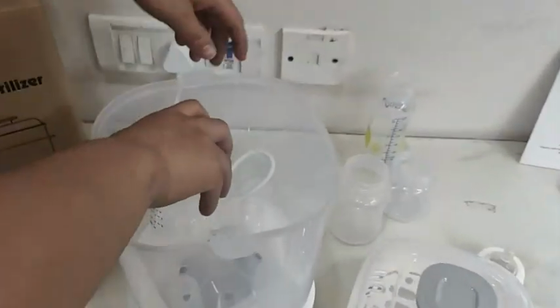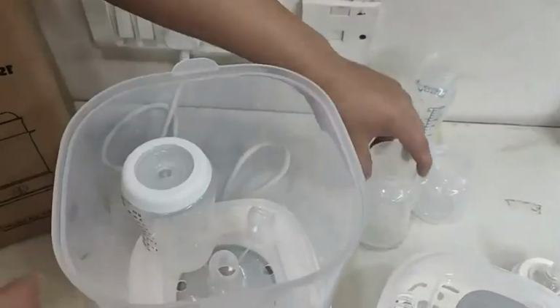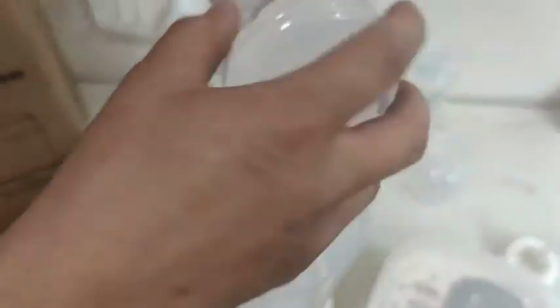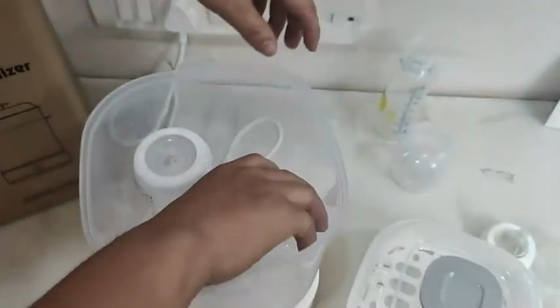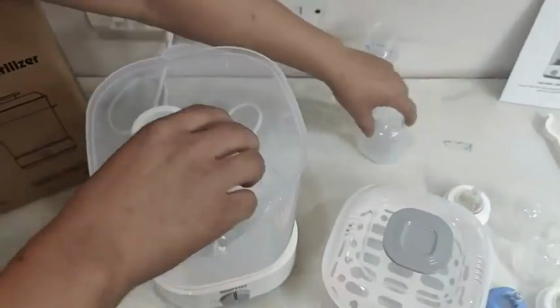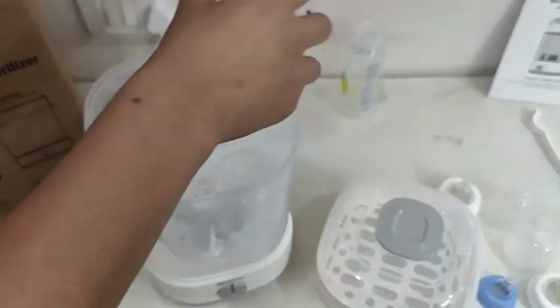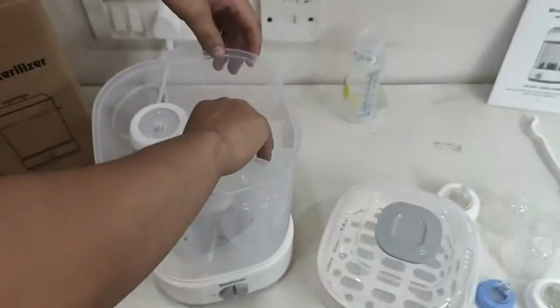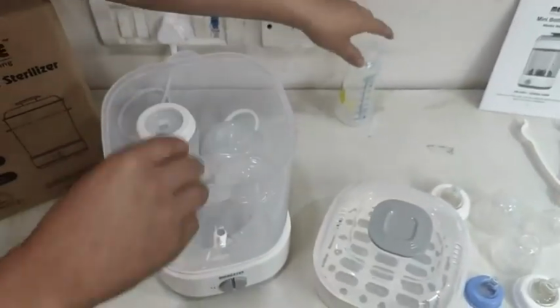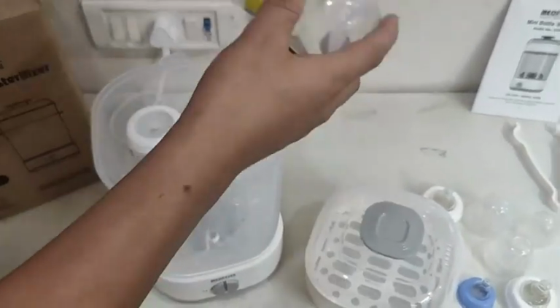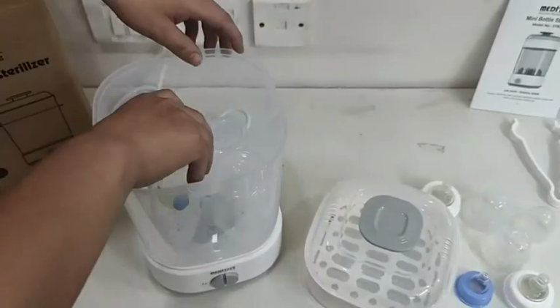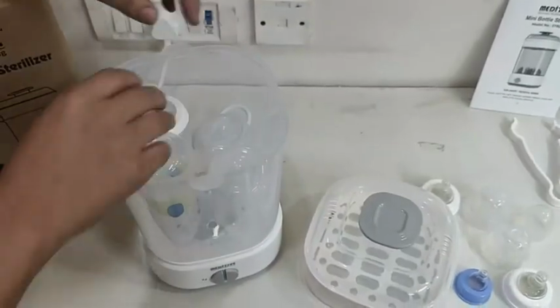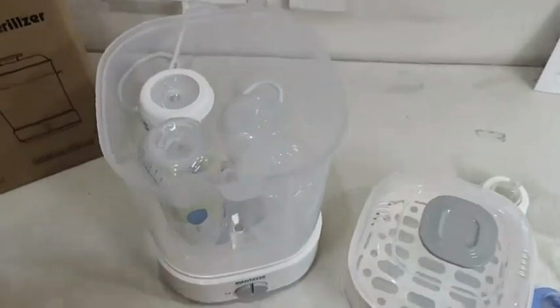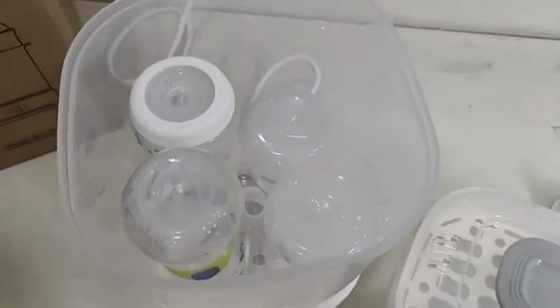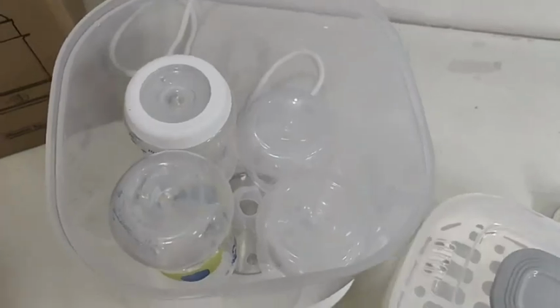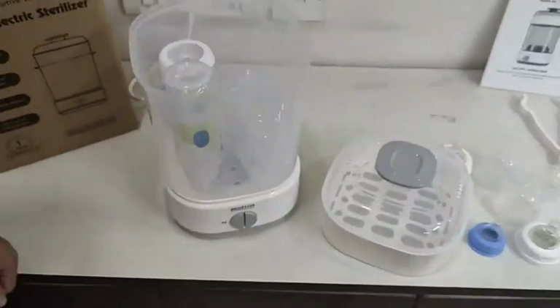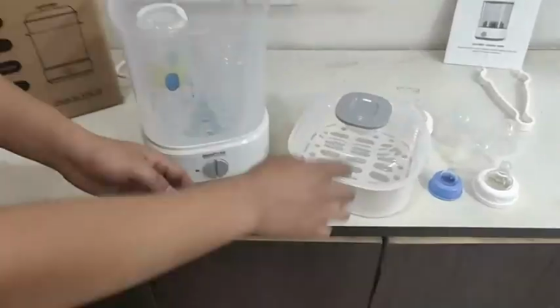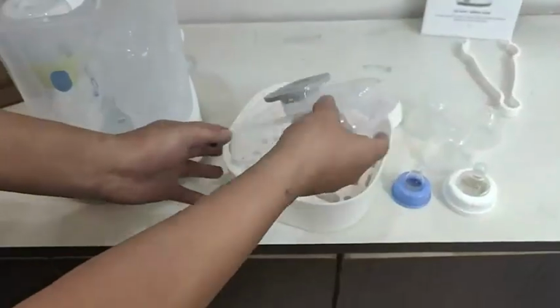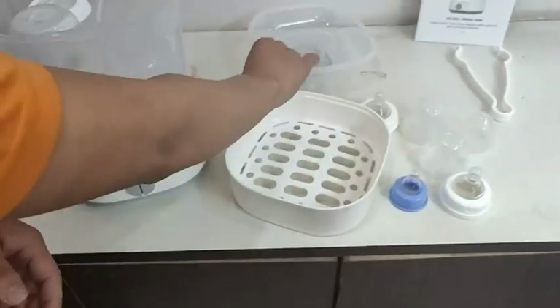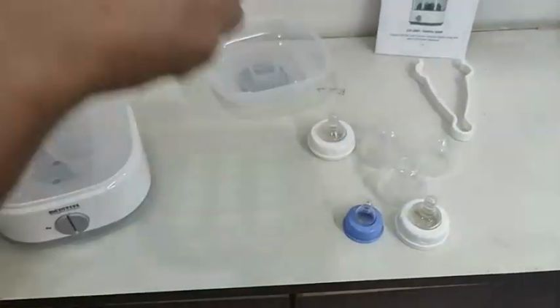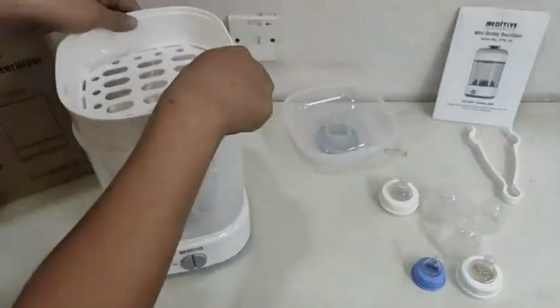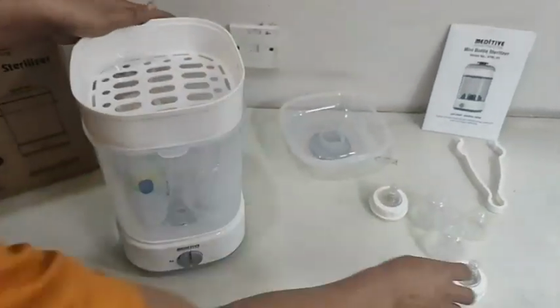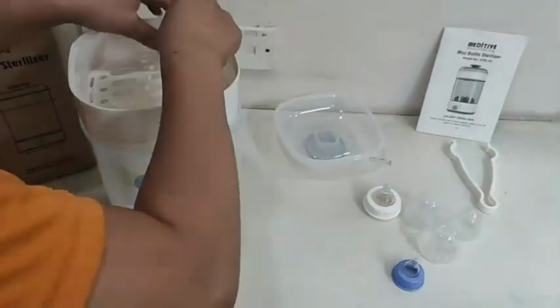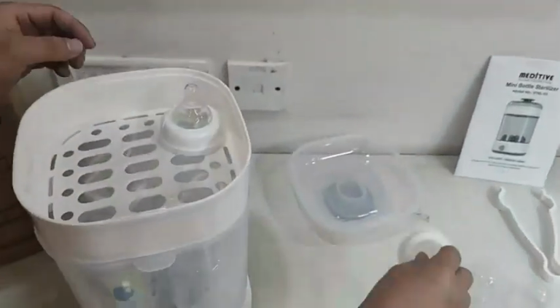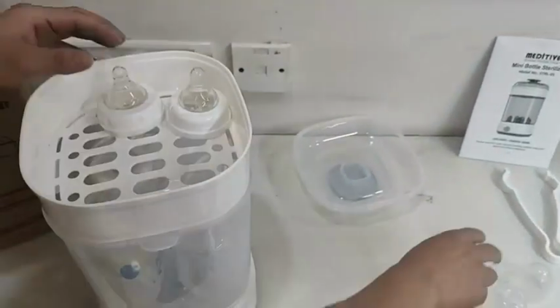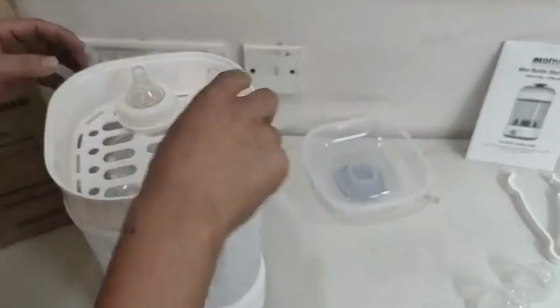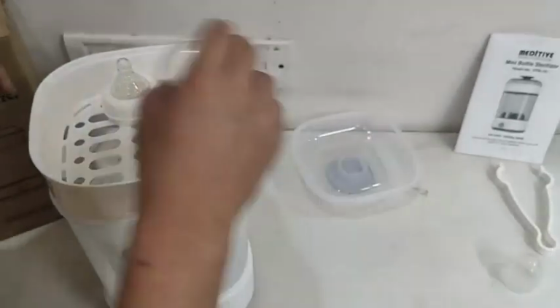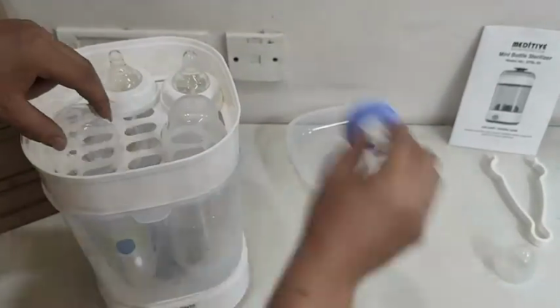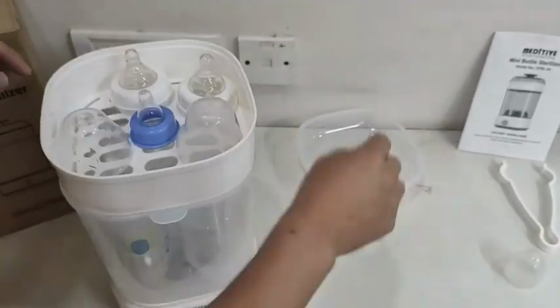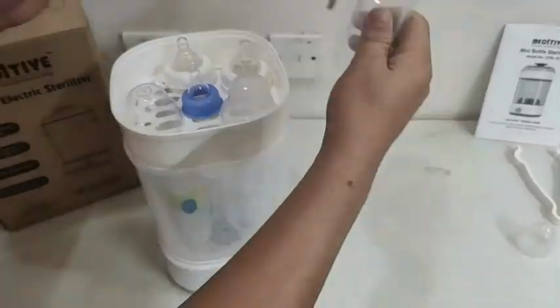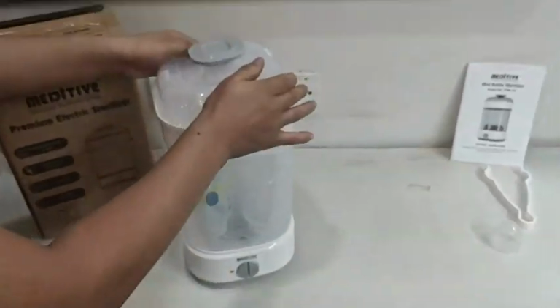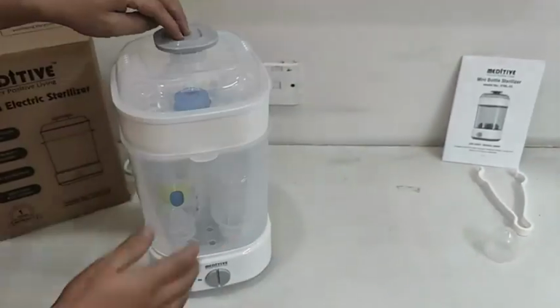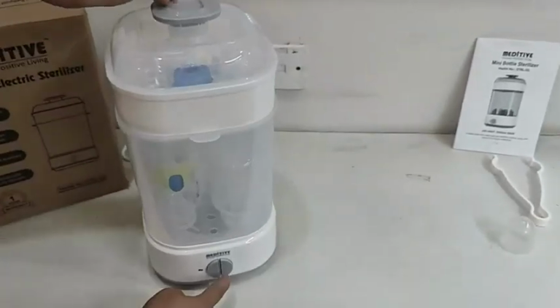Next, place the bottle container on the base and you can place the bottles in an inverted position in this. A separate accessories tray is given which can be used to sterilize nipples, teethers, caps, or any other small accessories.